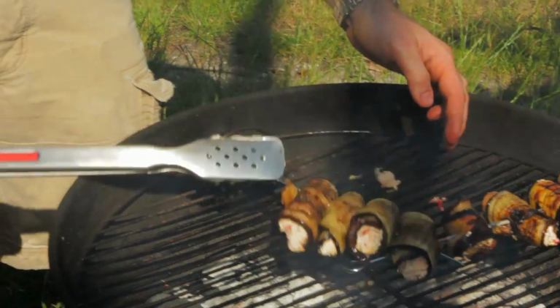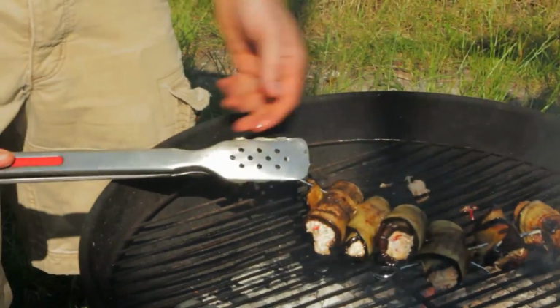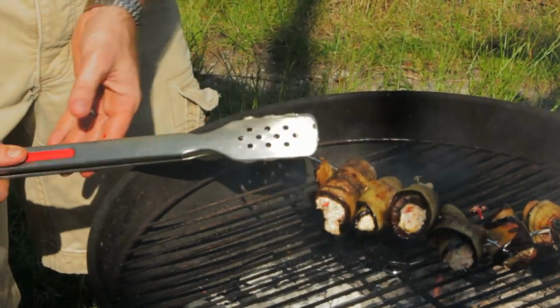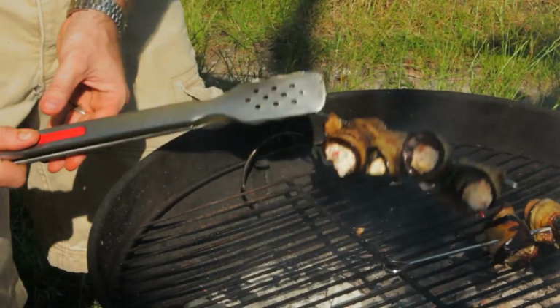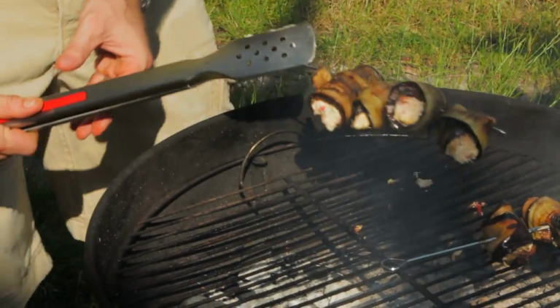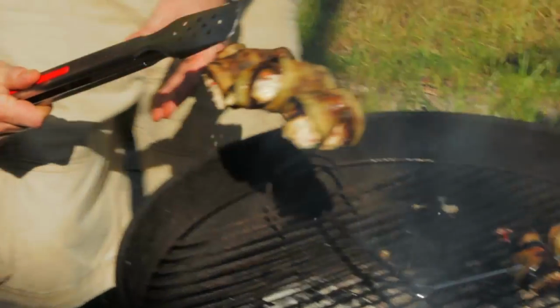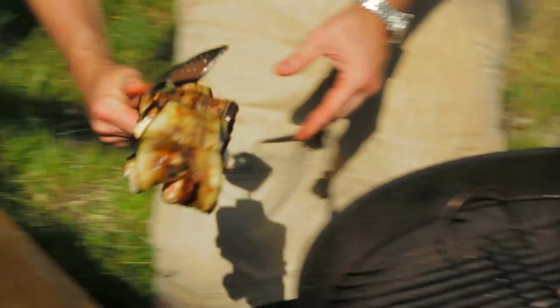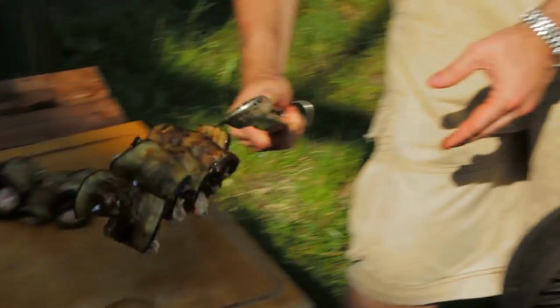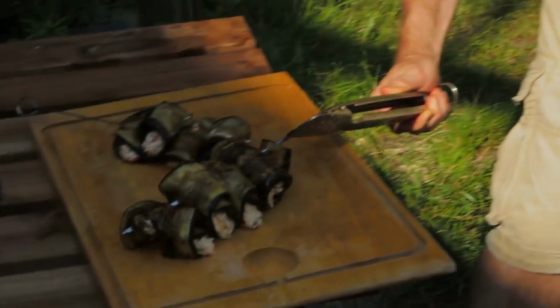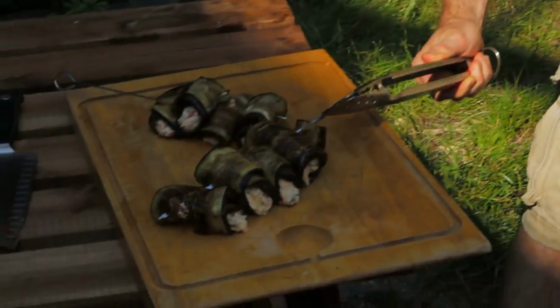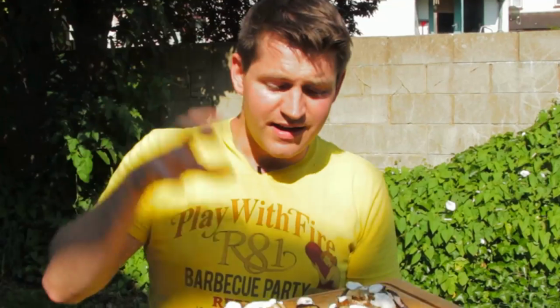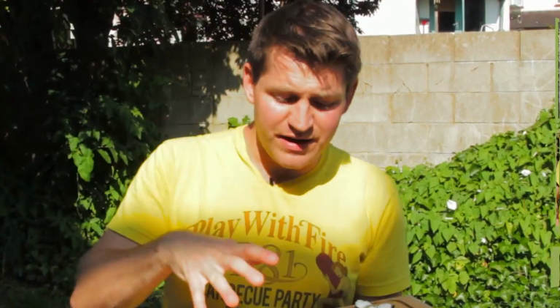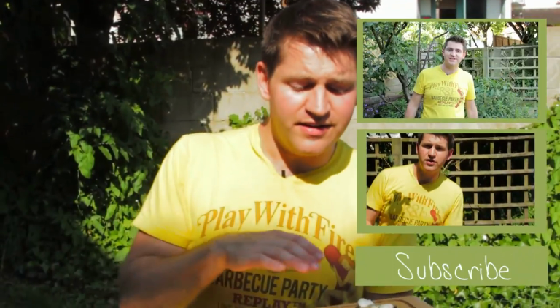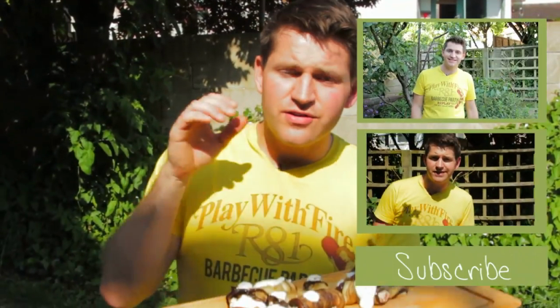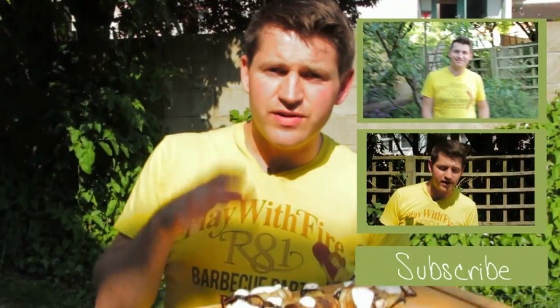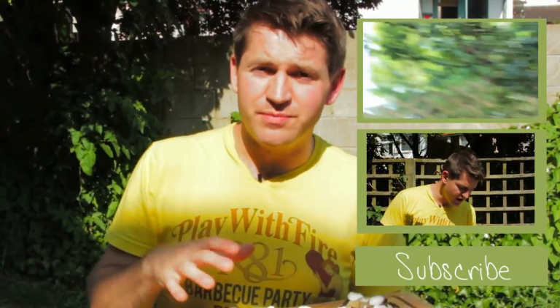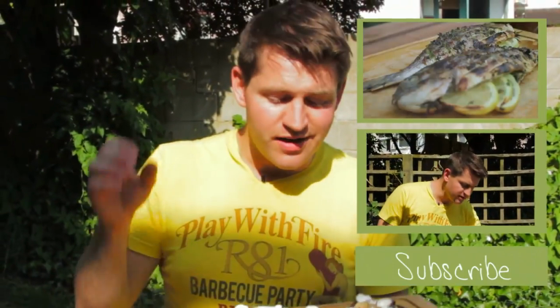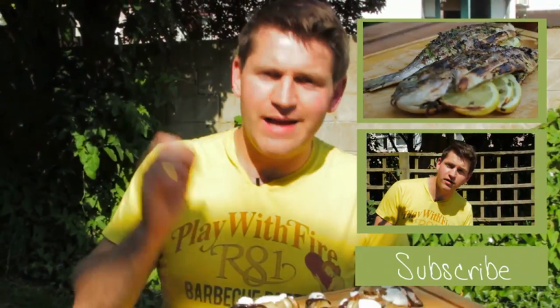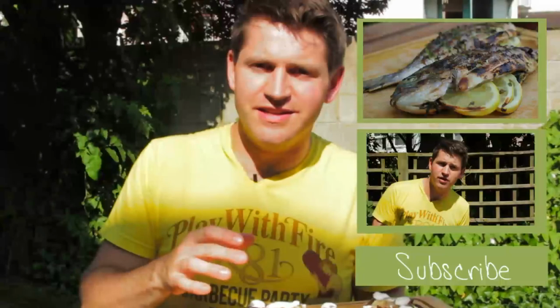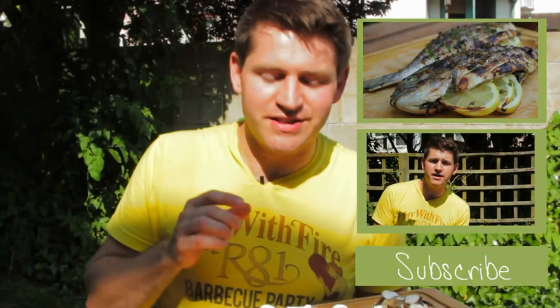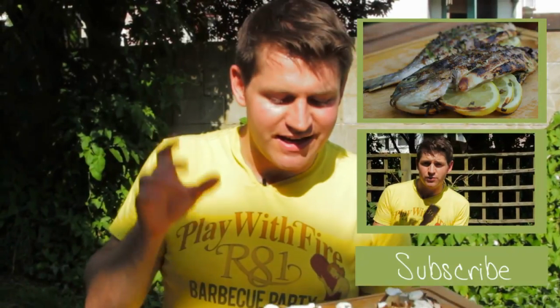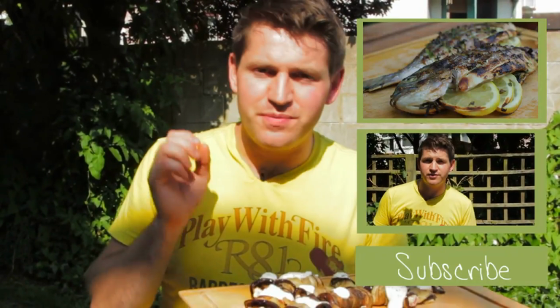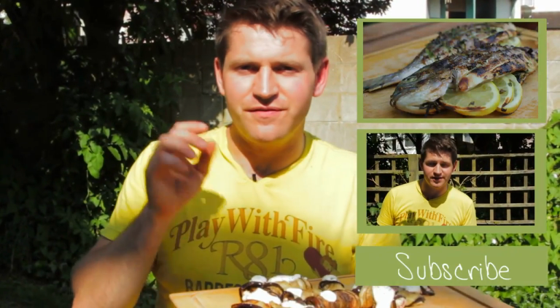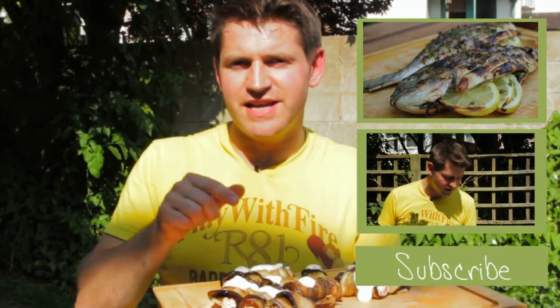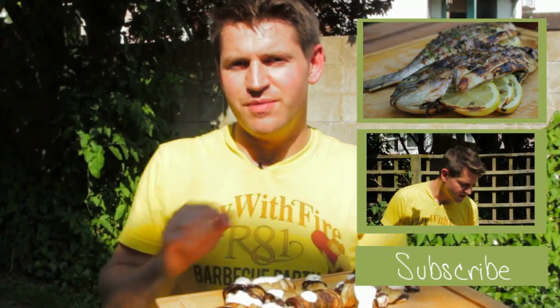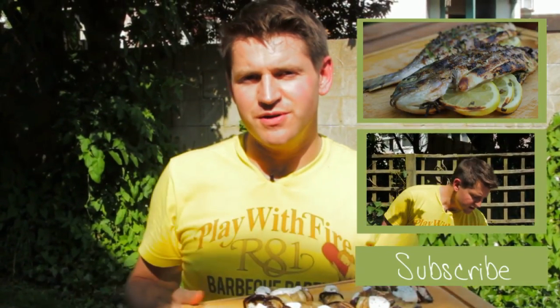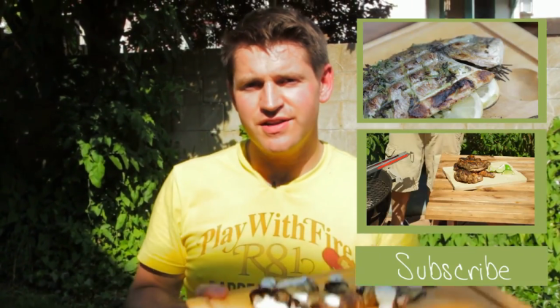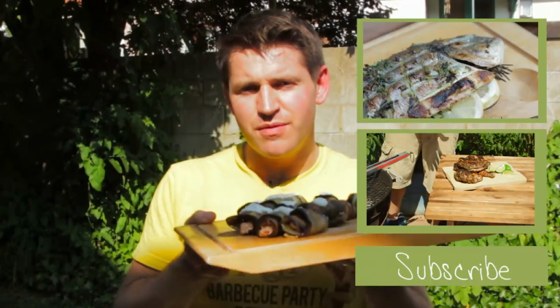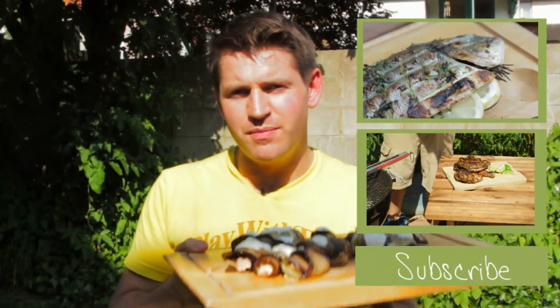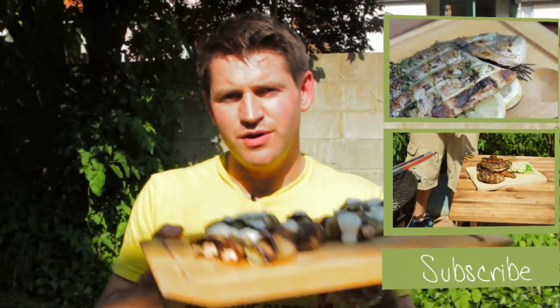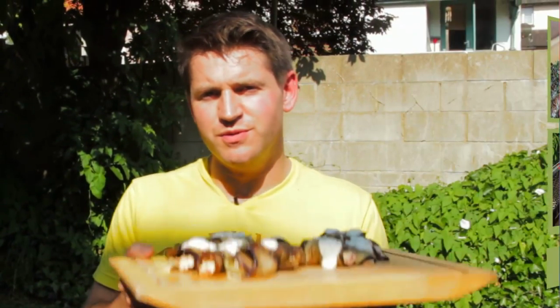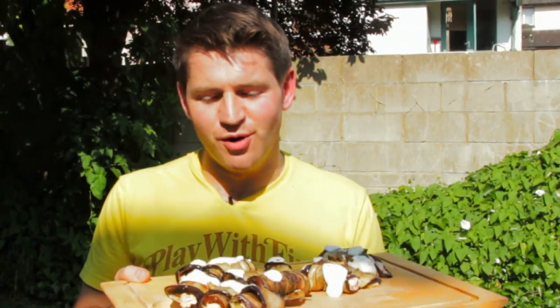Carefully slide them off the barbecue. And there we have it — really simple, absolutely delicious. It's my perfect vegetarian barbecue dish: my barbecued aubergine rolls.